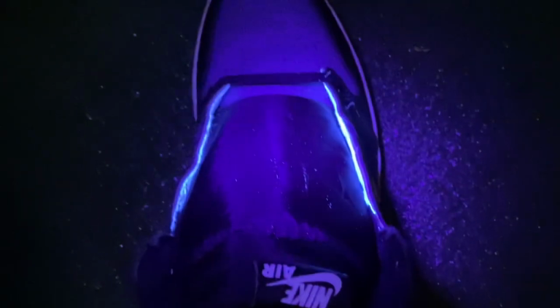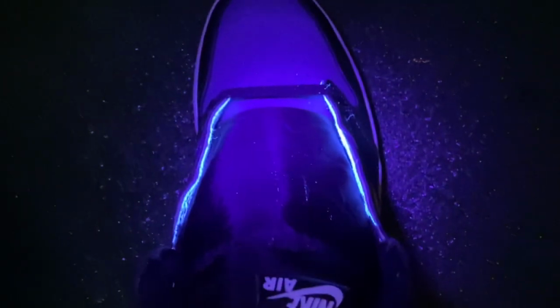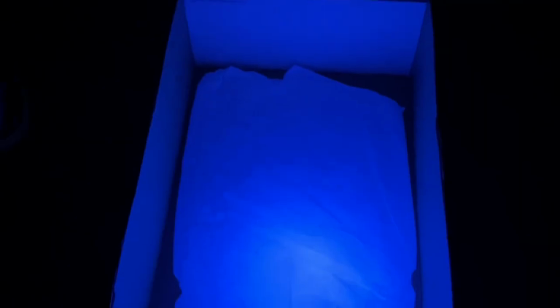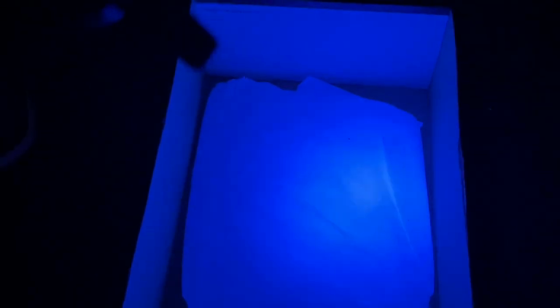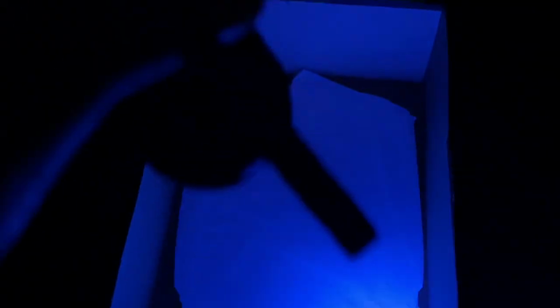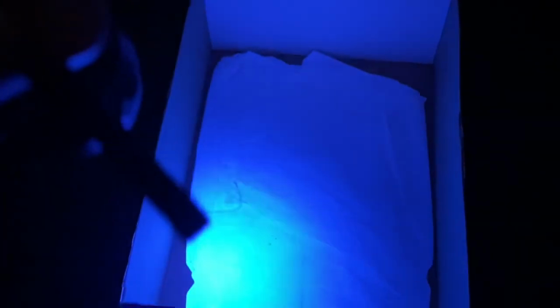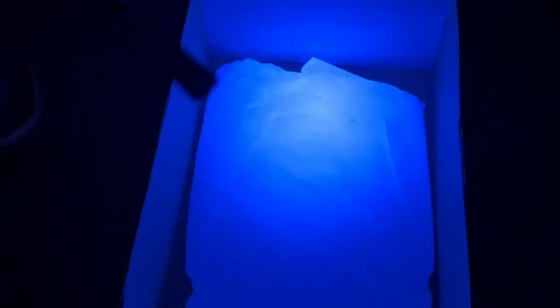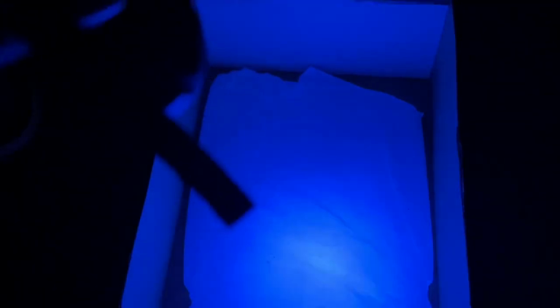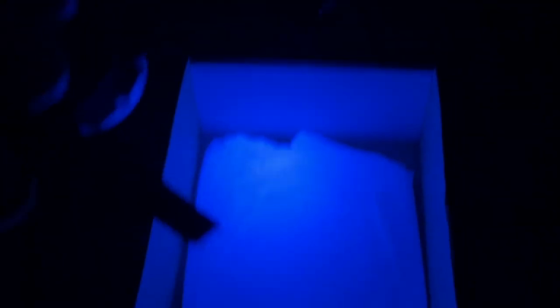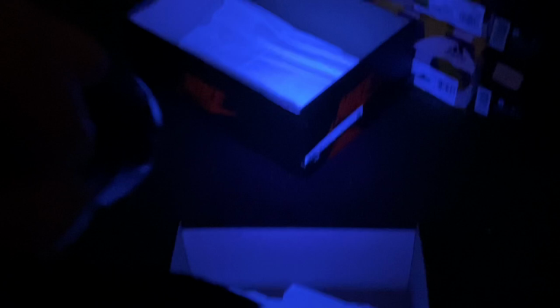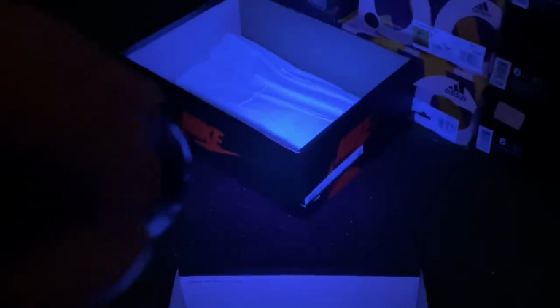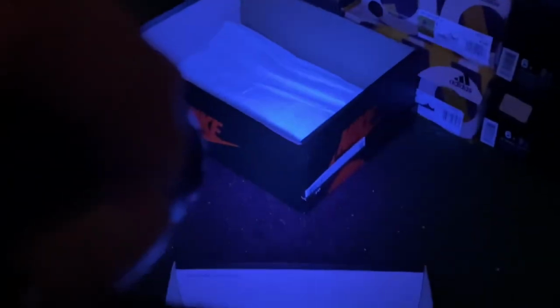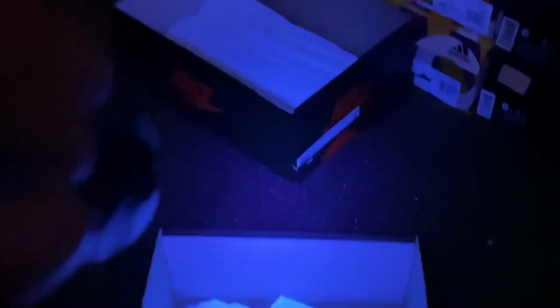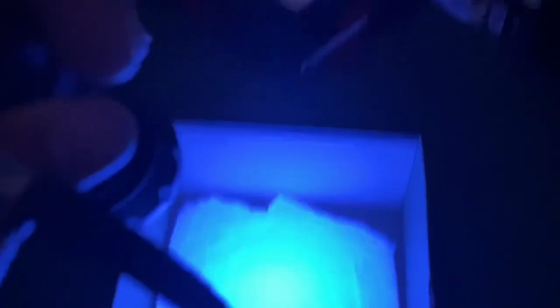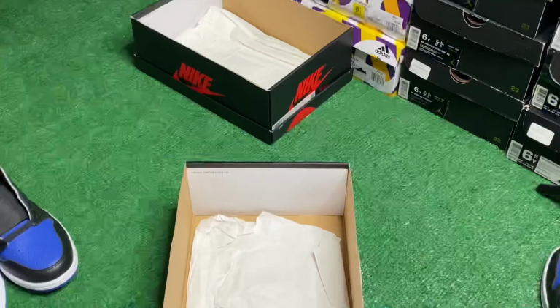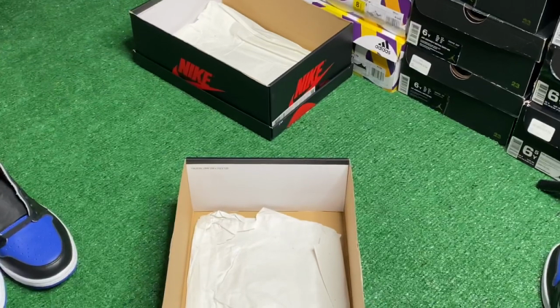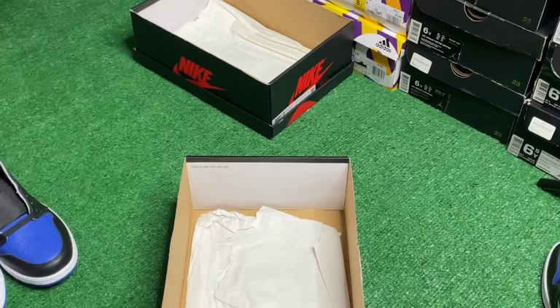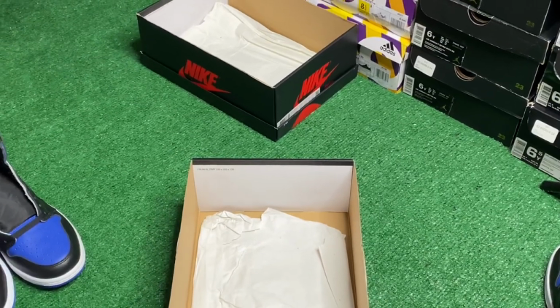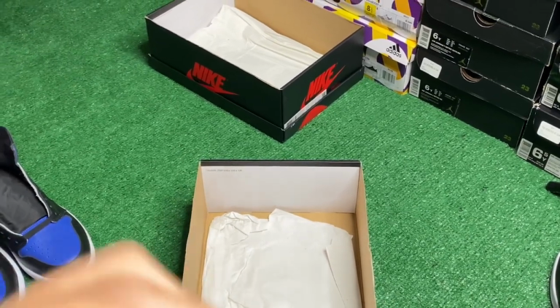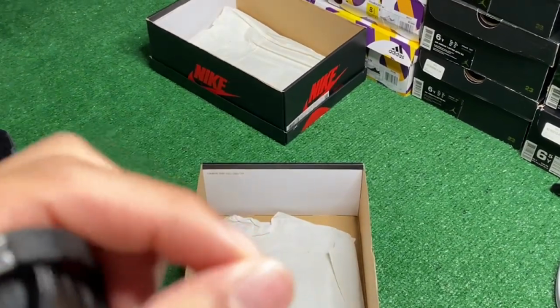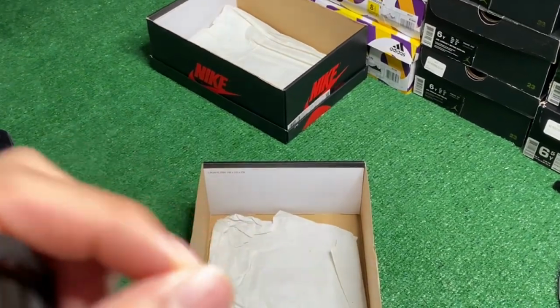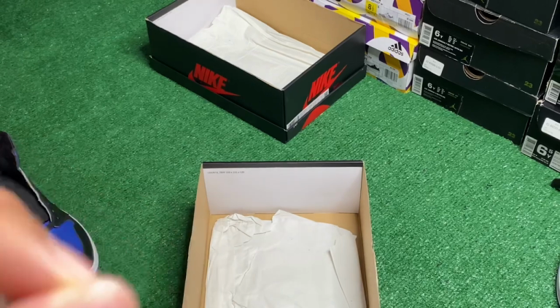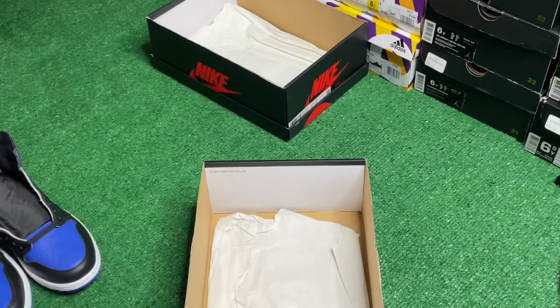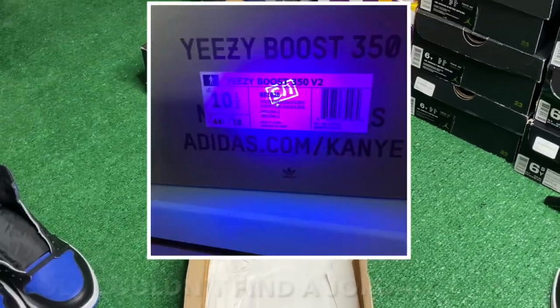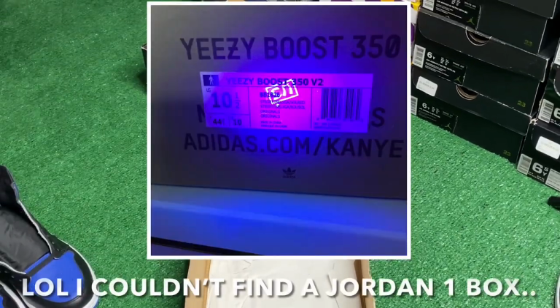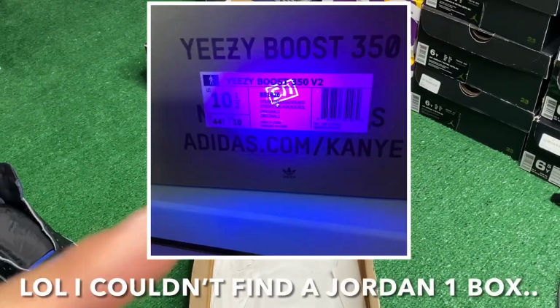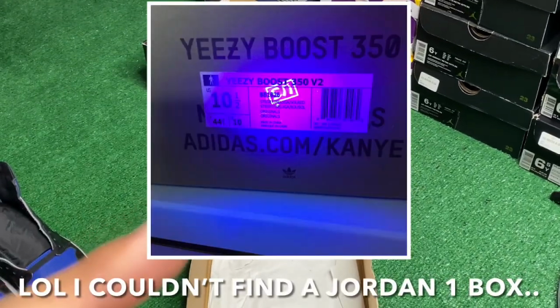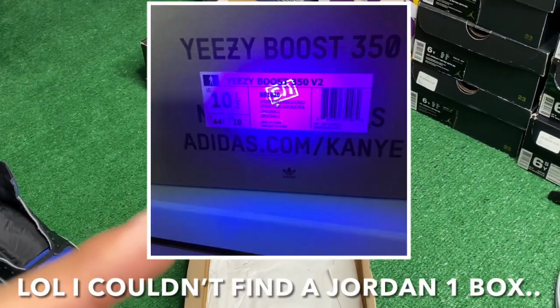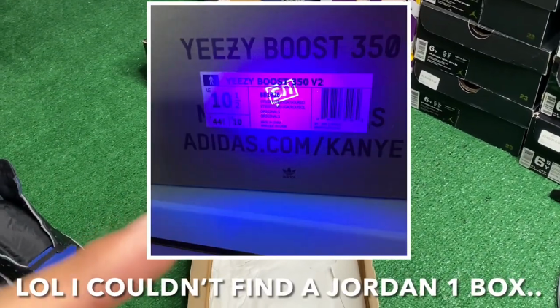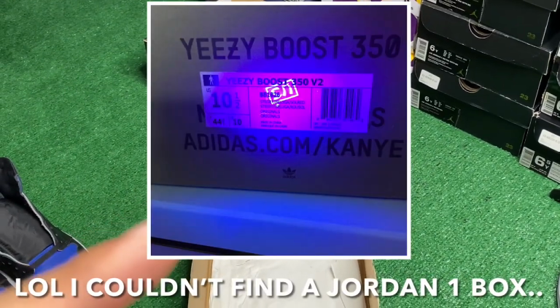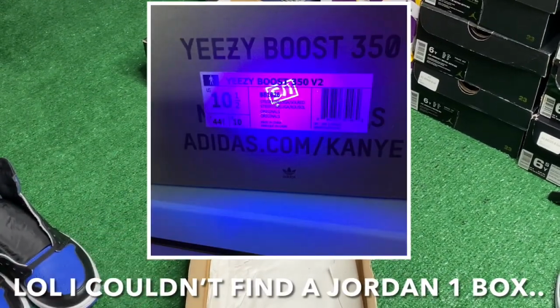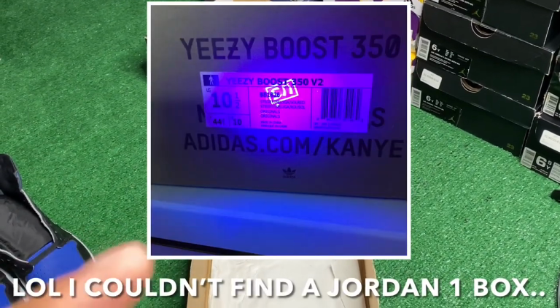You should also black light all around the boxes to see if there are any factory stamps. Sometimes on fake pairs there's going to be a little factory stamp that you can see under the black light. I'm going to put a picture right here of what that looks like — if you see that, it's an automatic fake, do not buy it.